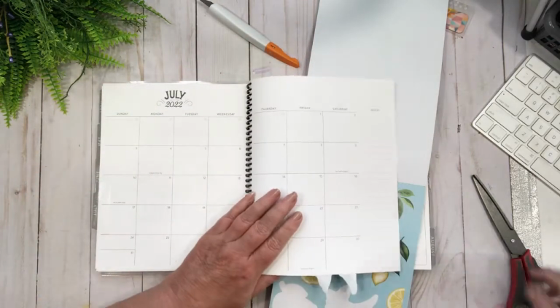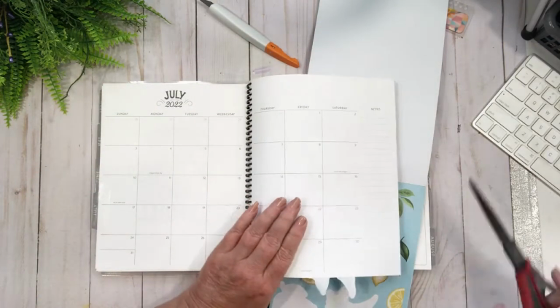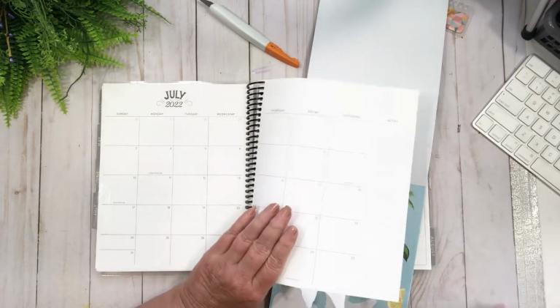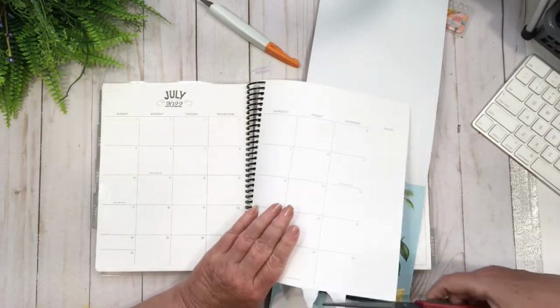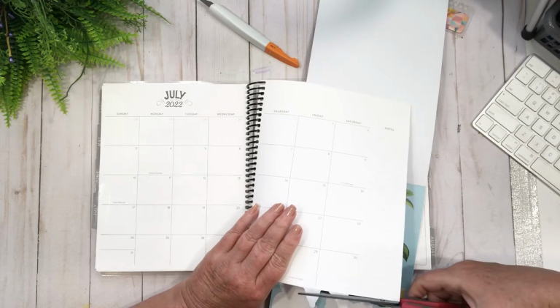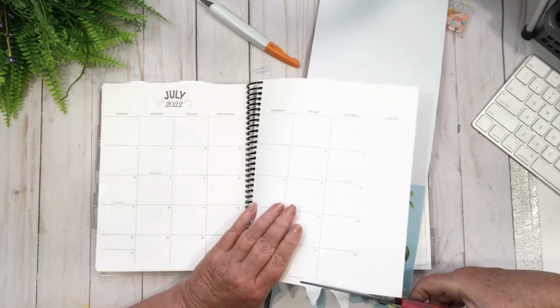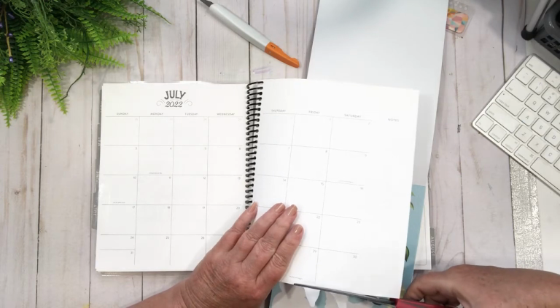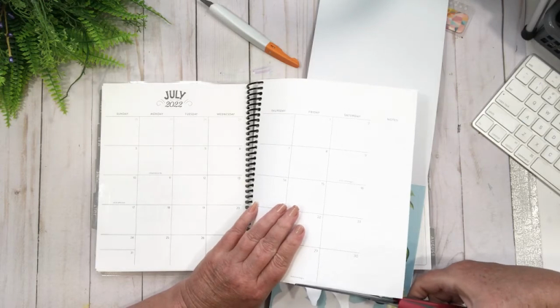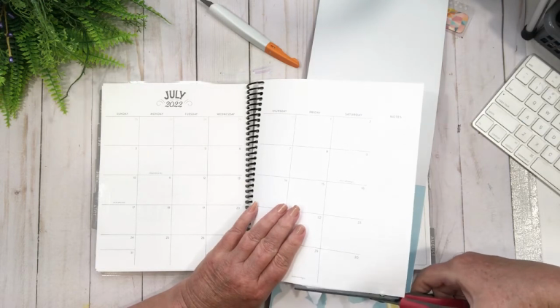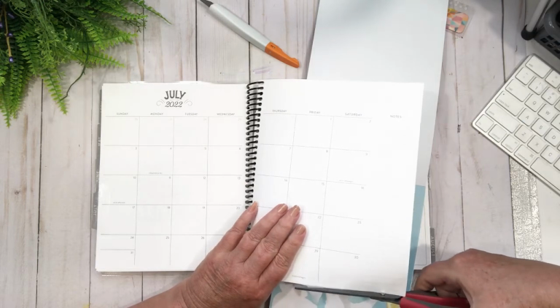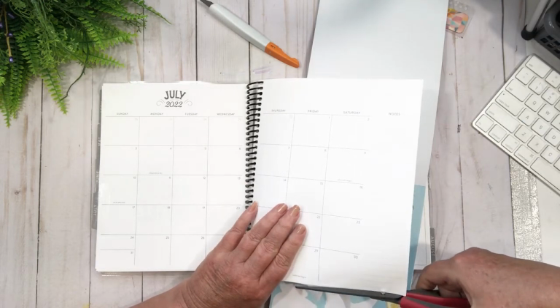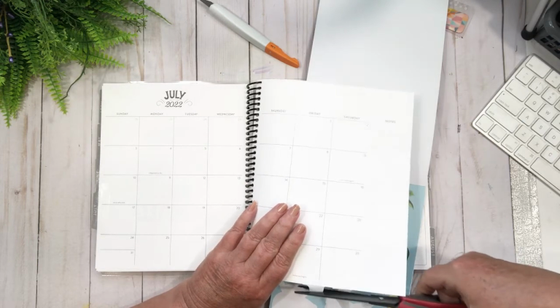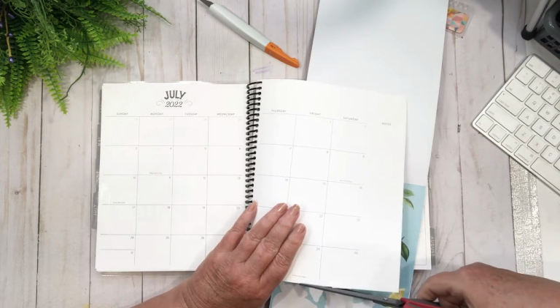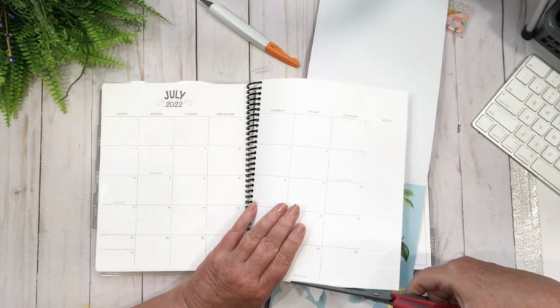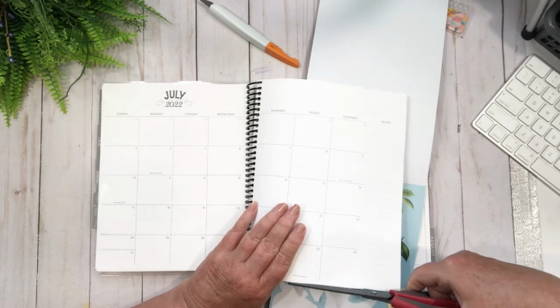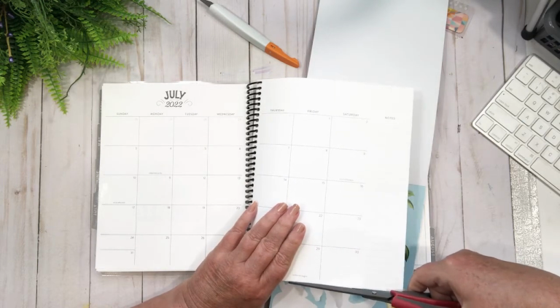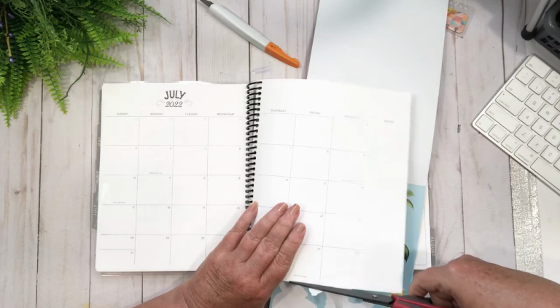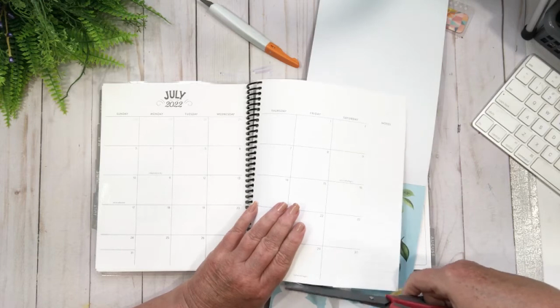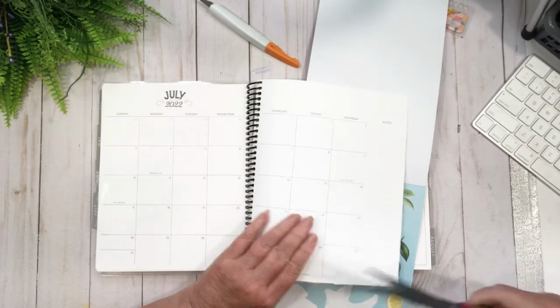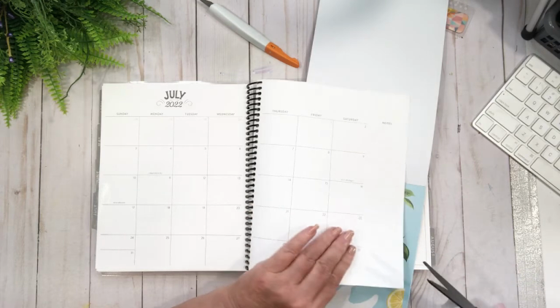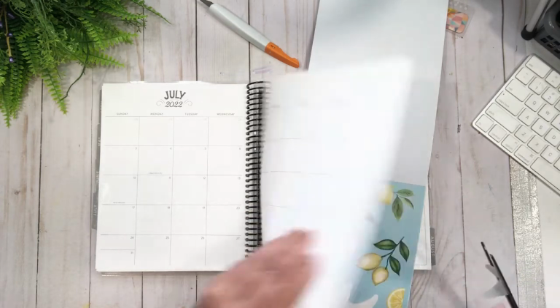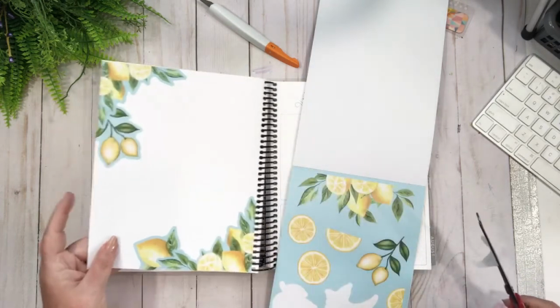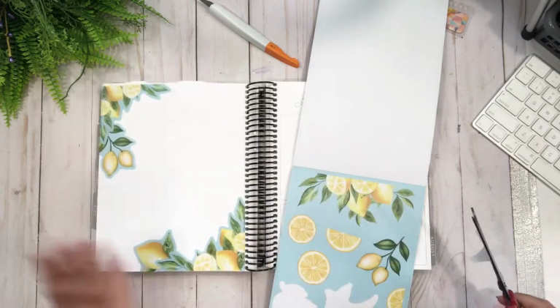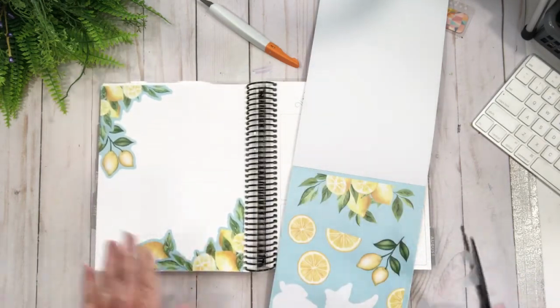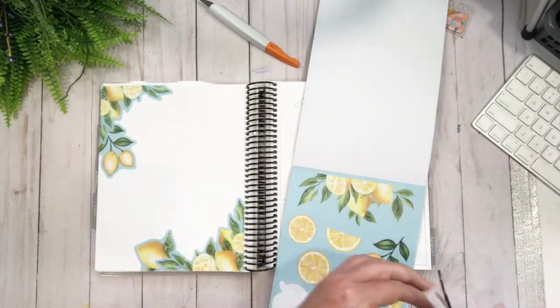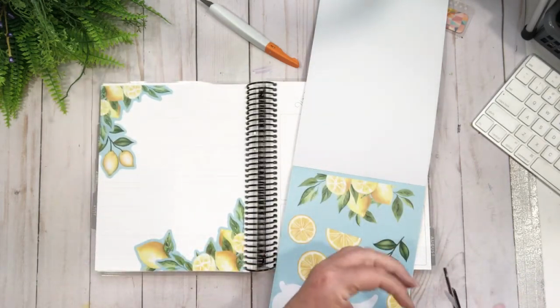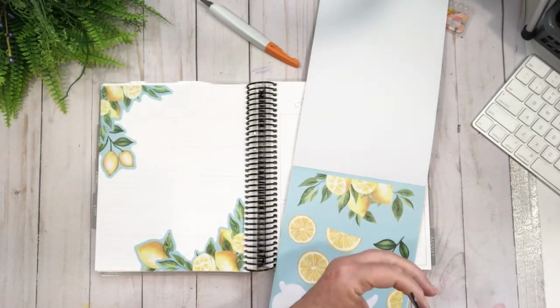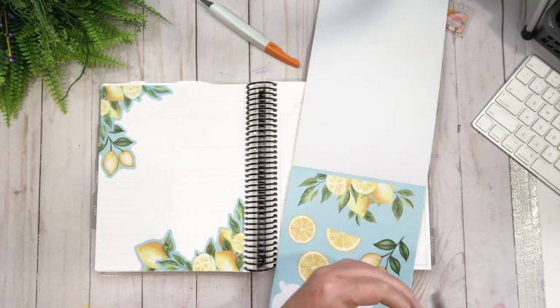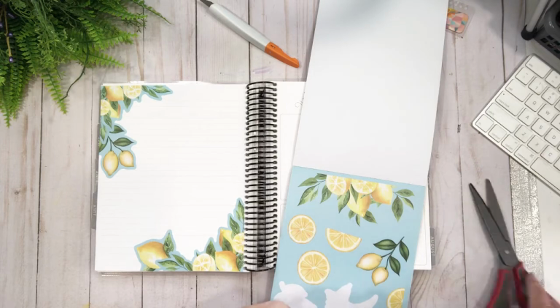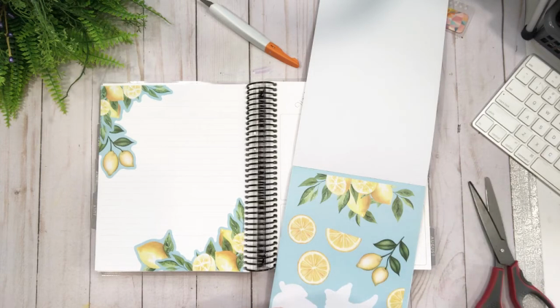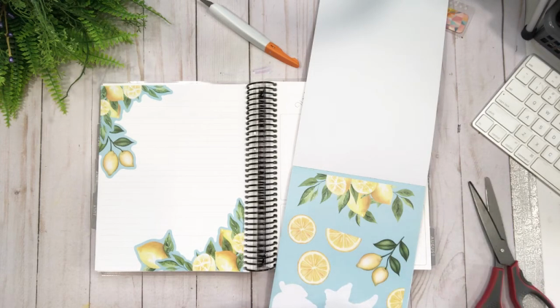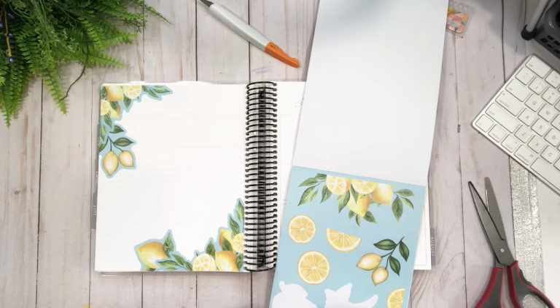Another thing I have to get used to is not being able to remove it from the discs to trim — and I just trimmed the whole planner. Oh well, c'est la vie, right?